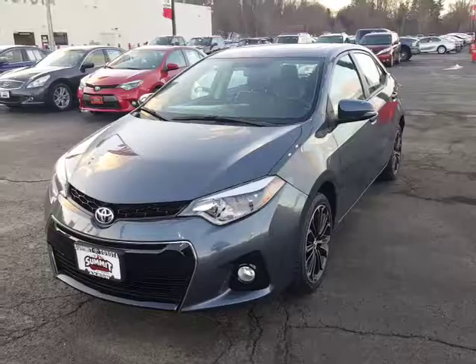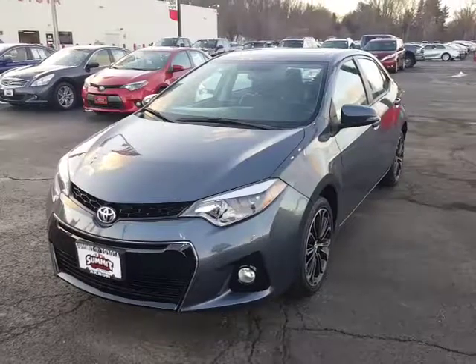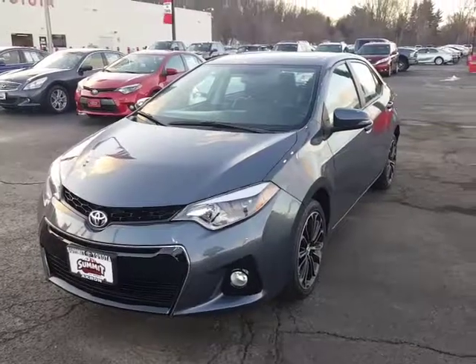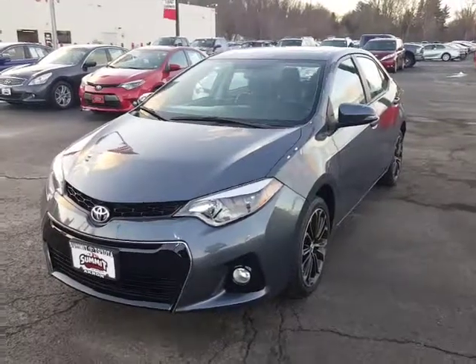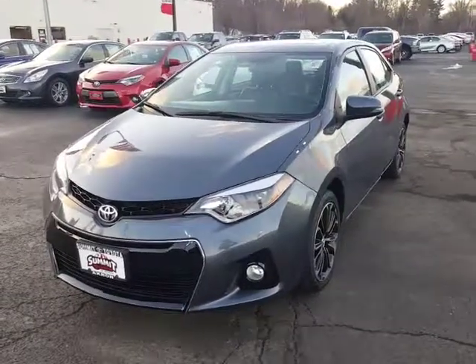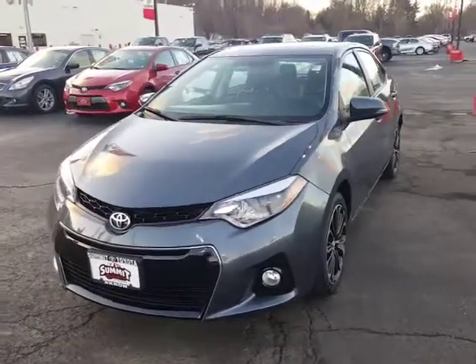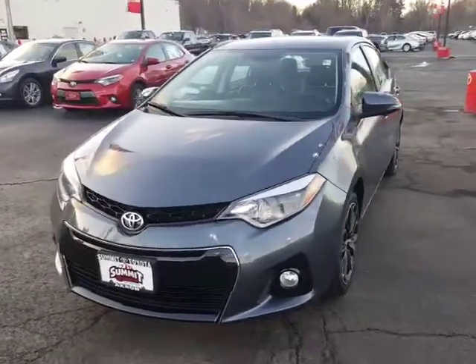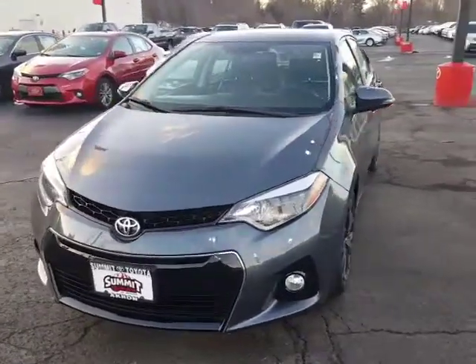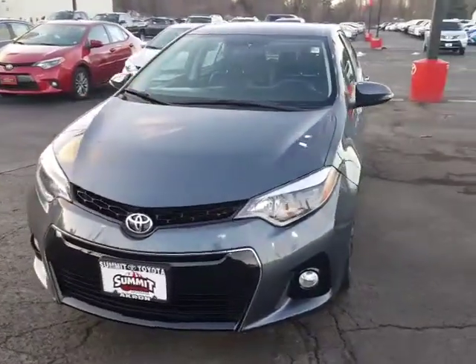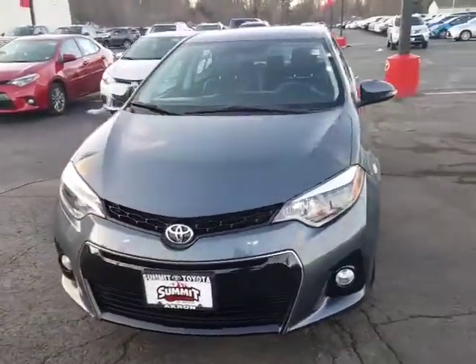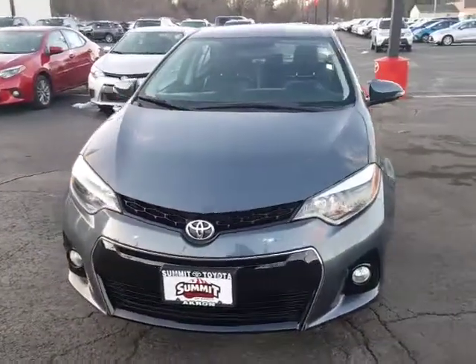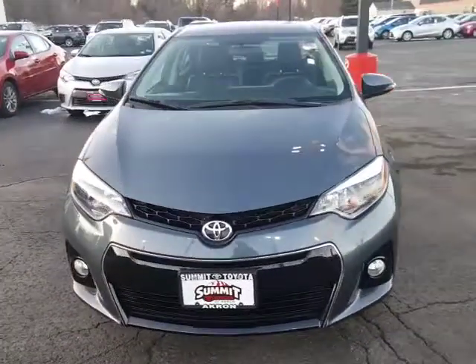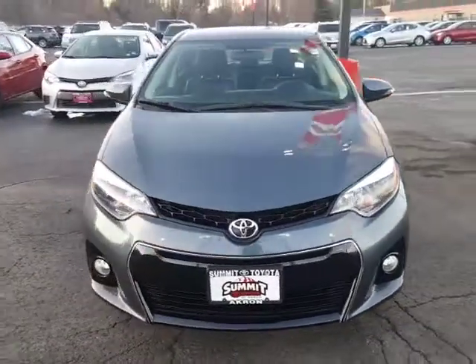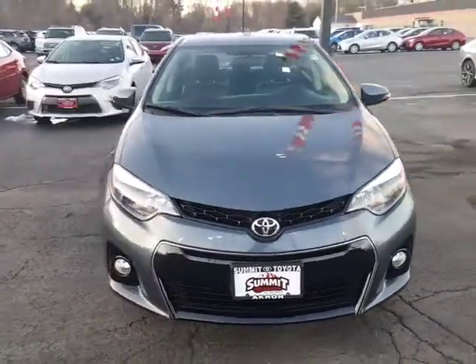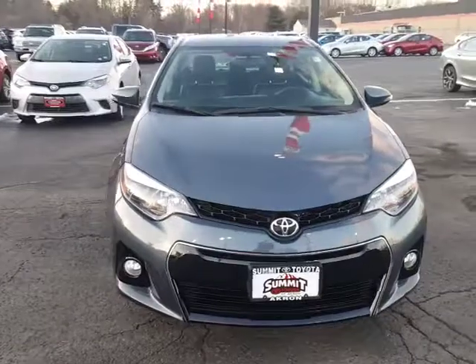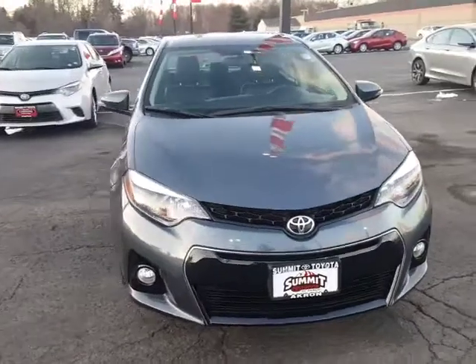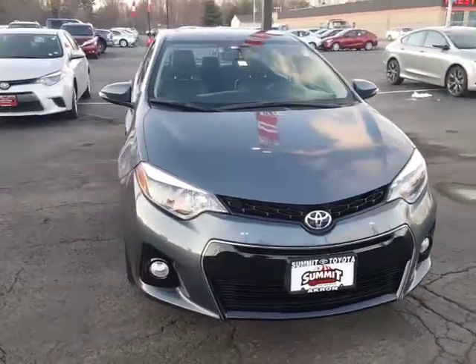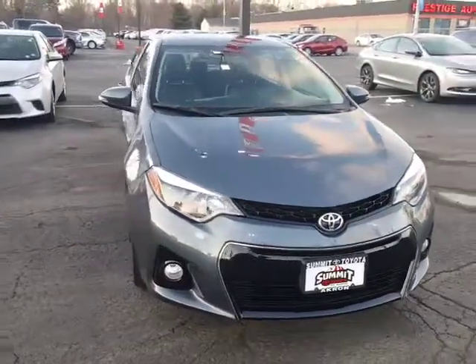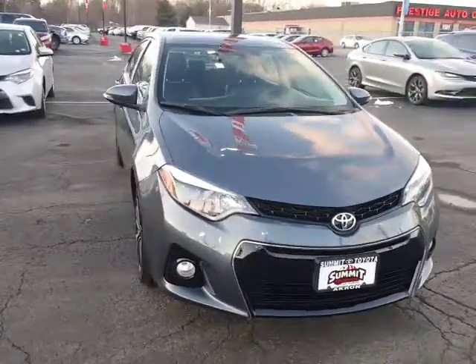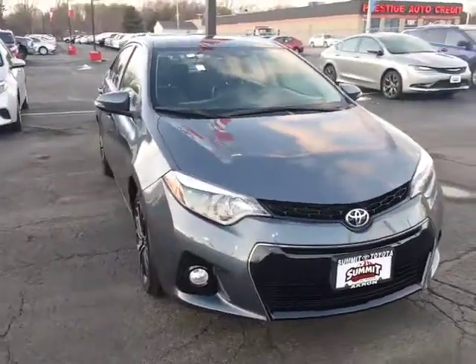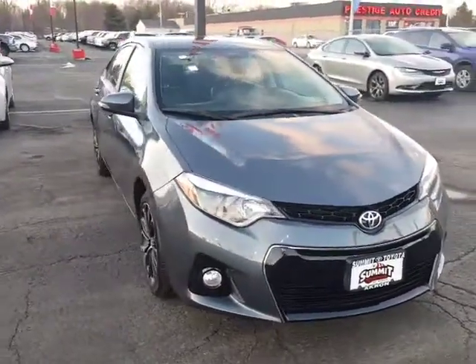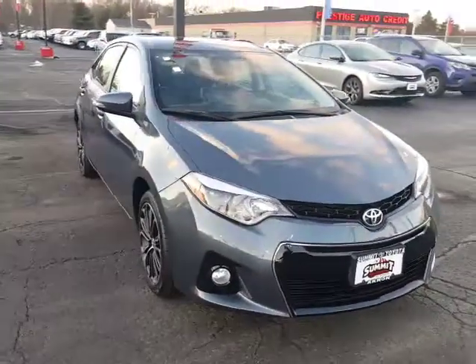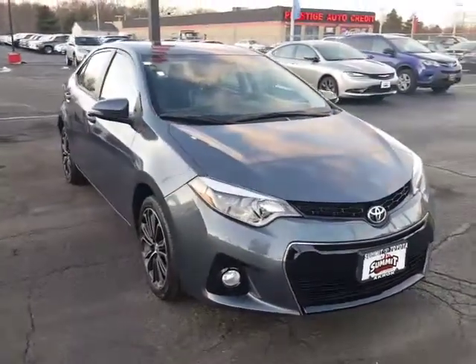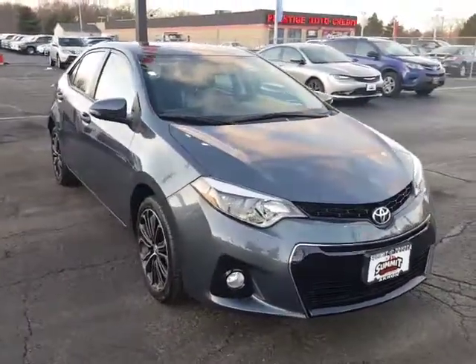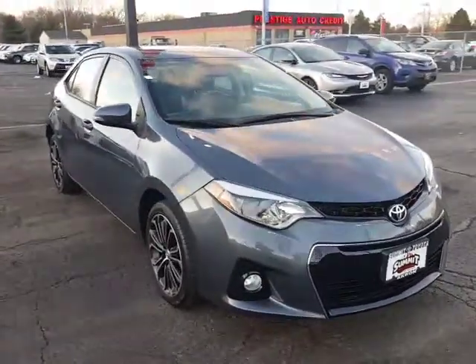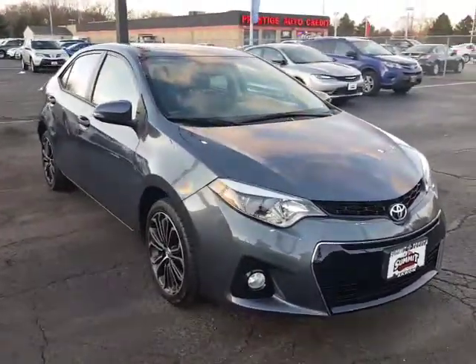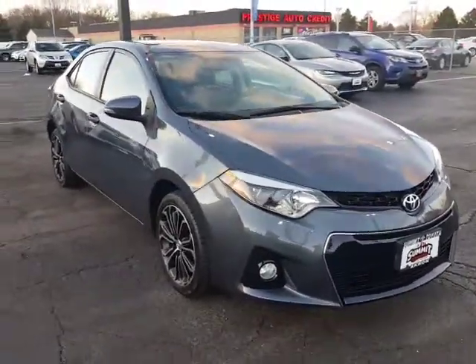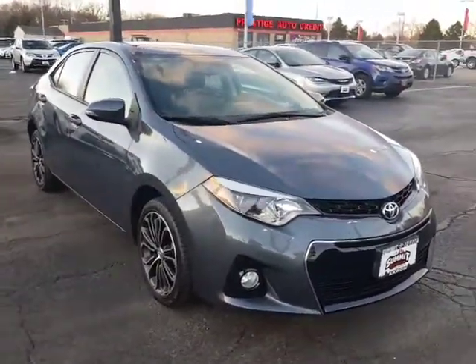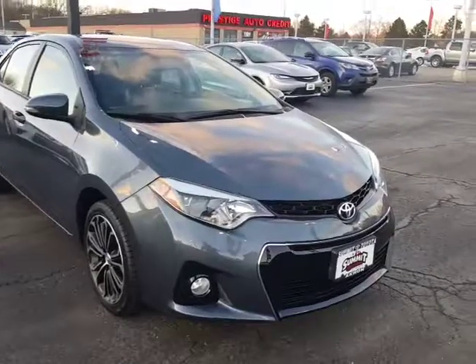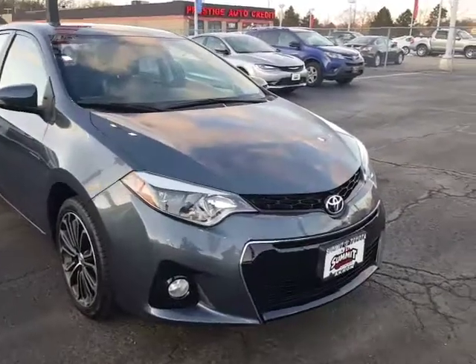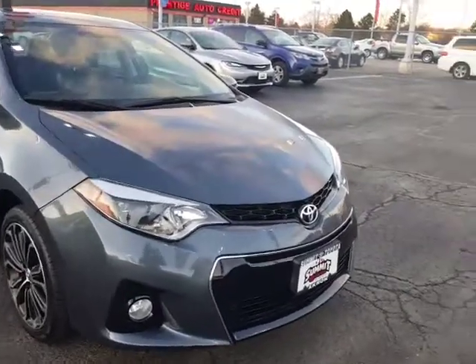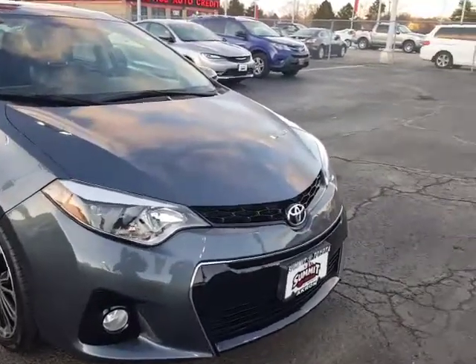Hi, this is David Datzko from Summit Toyota of Akron, showing you a beautiful 2015 Toyota Corolla. This is the S Plus, which is going to give you the nice sport honeycomb front grille.